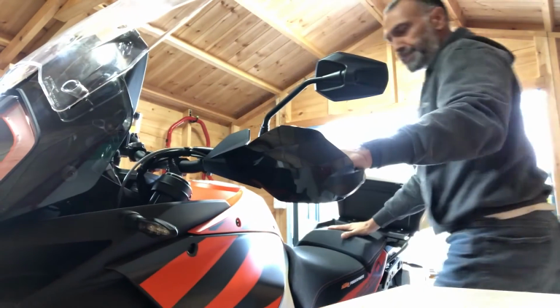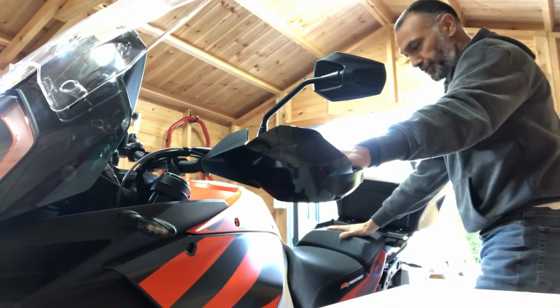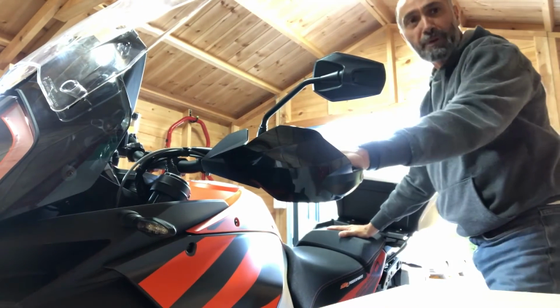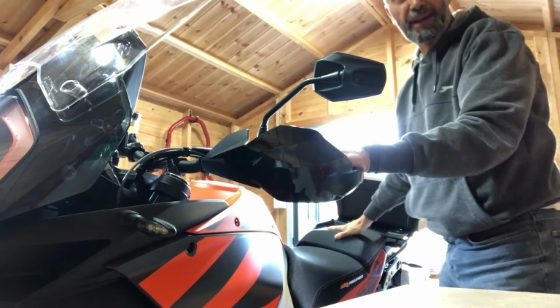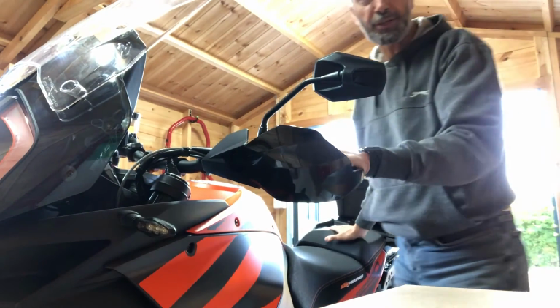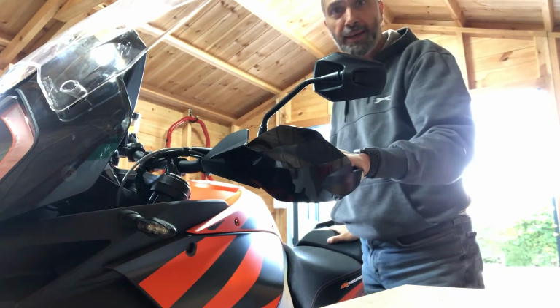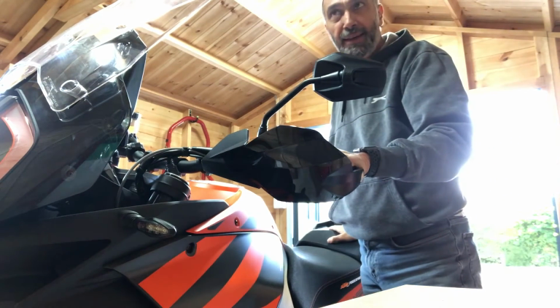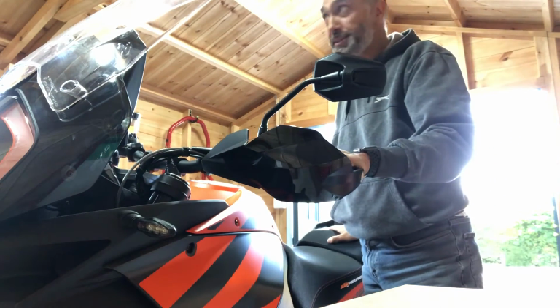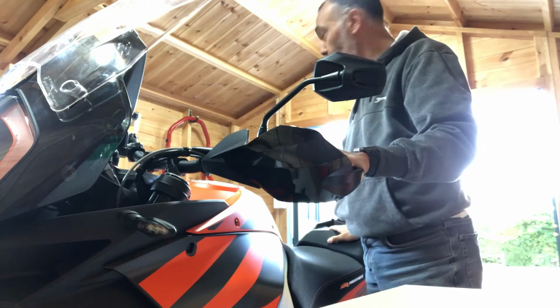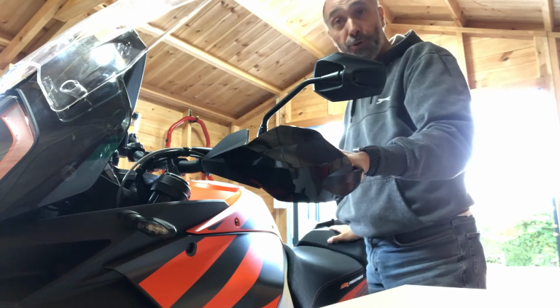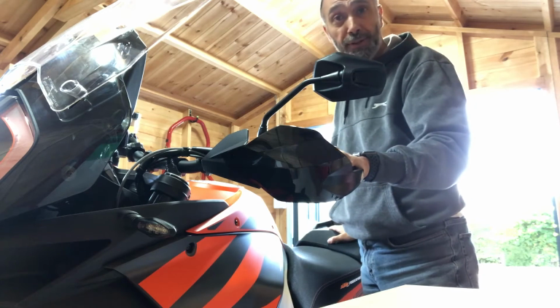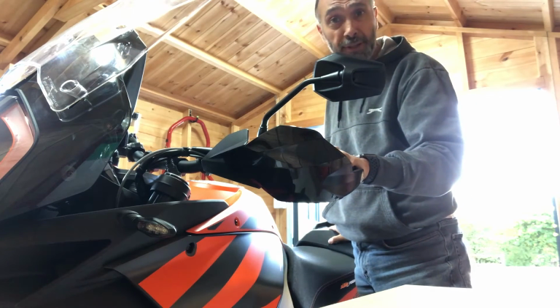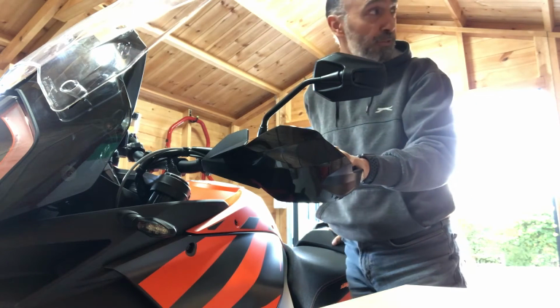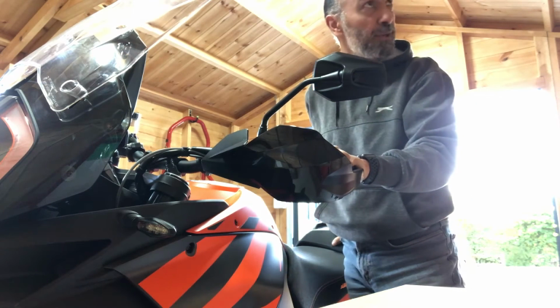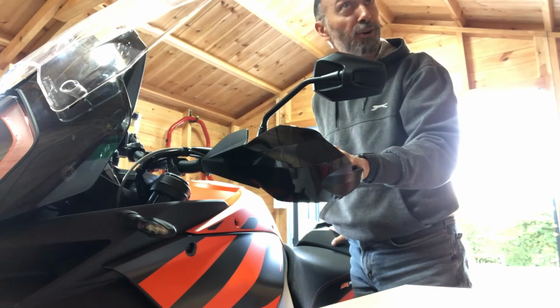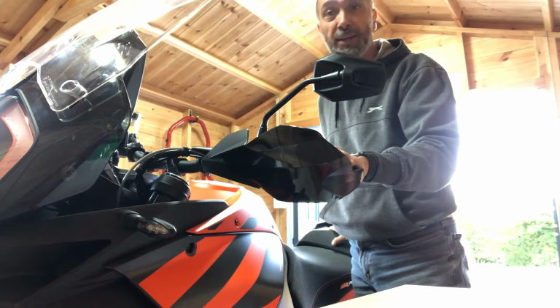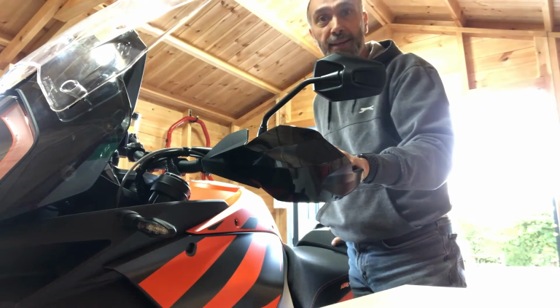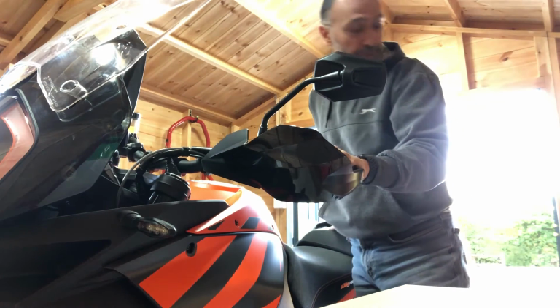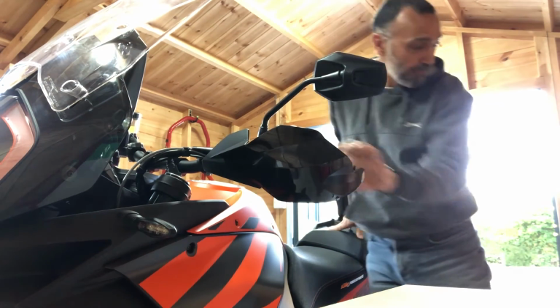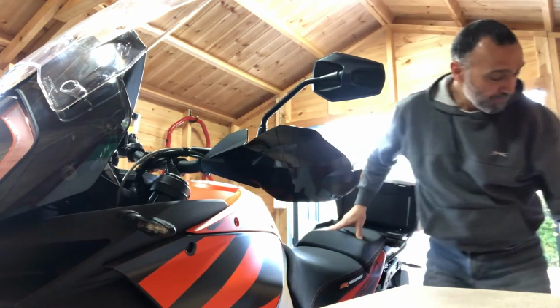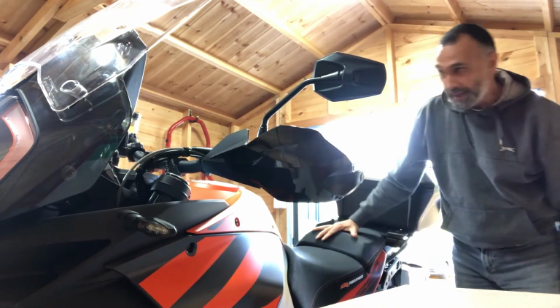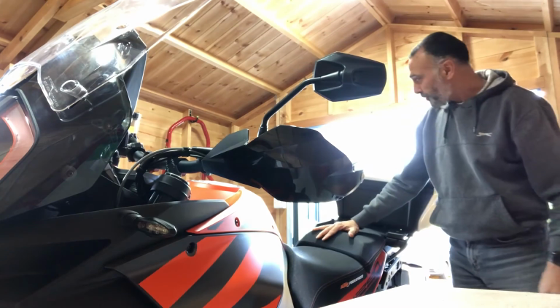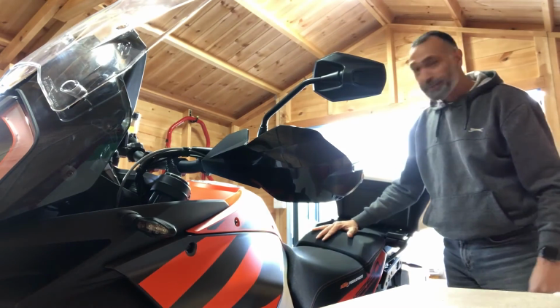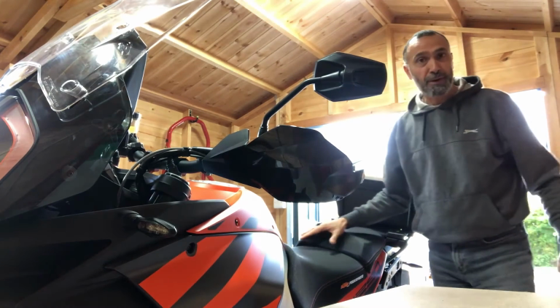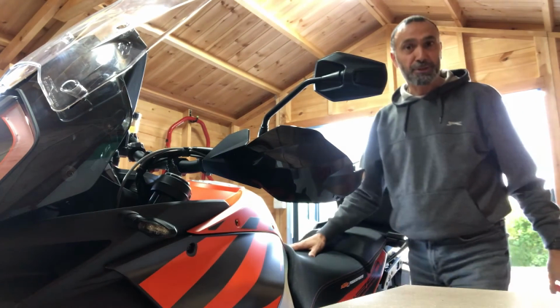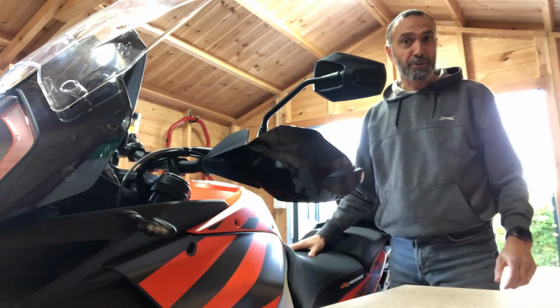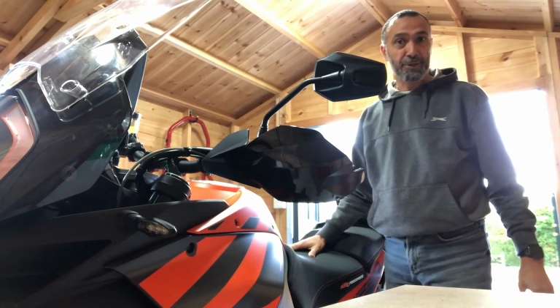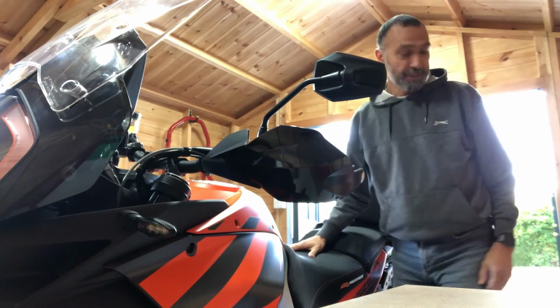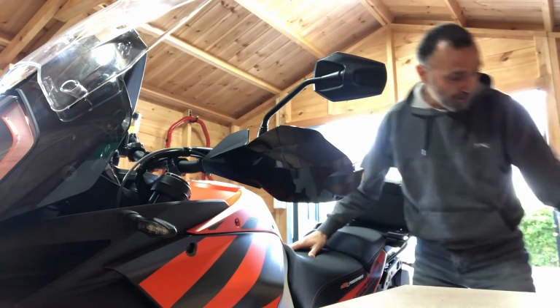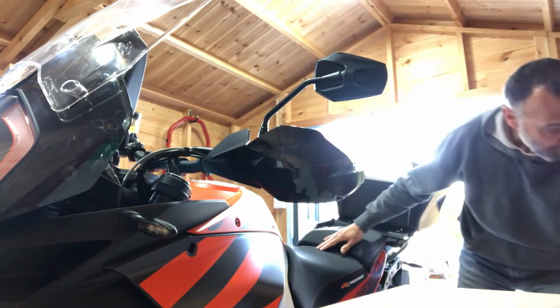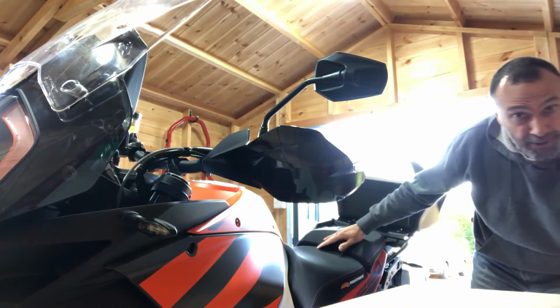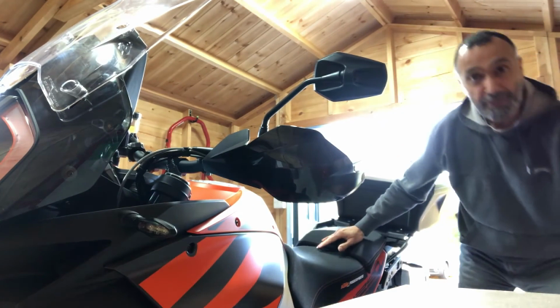I've got the bike back in the garage — it's not a huge garage, it's more of a shed really, a large shed. But now I've got the dilemma of how I turn the bike around, so I have this rather nifty device.